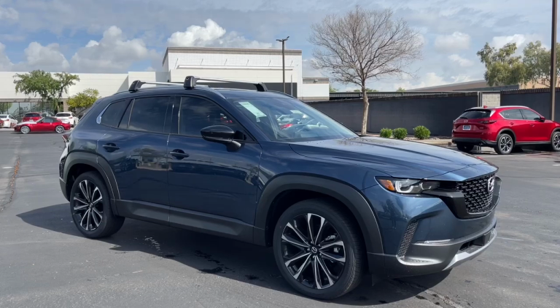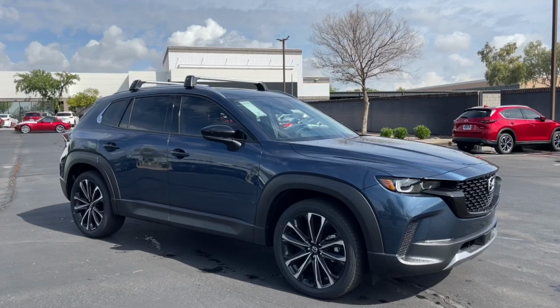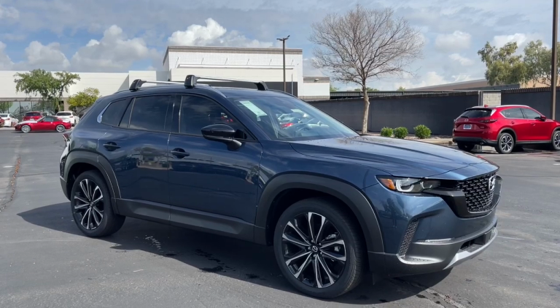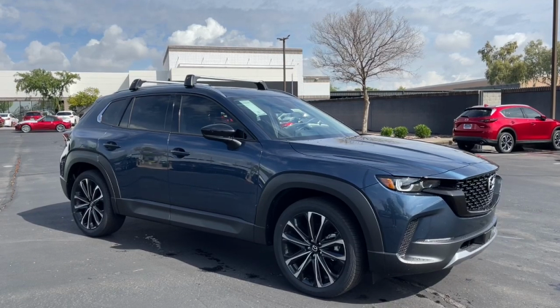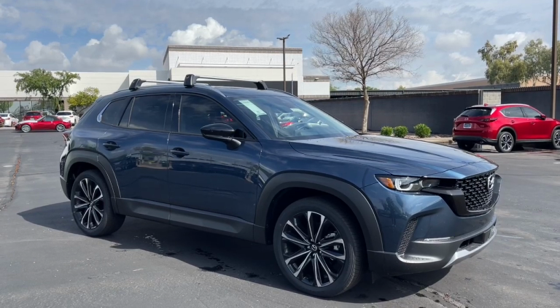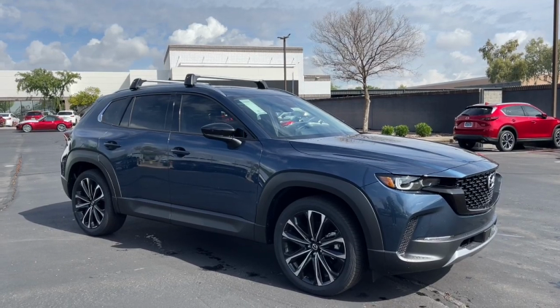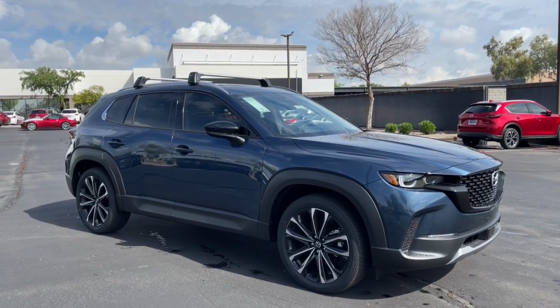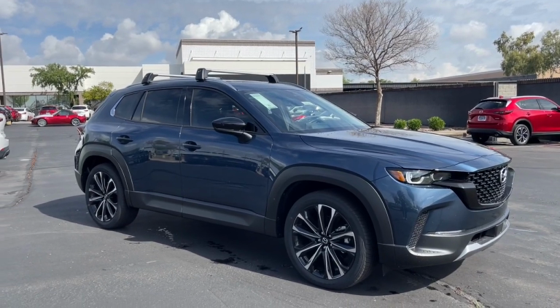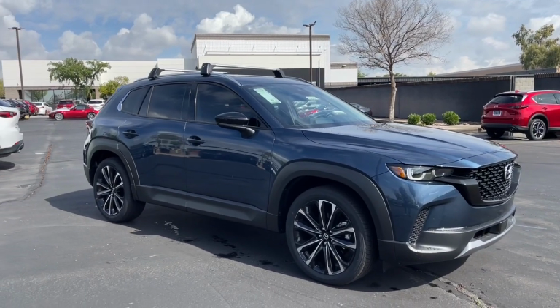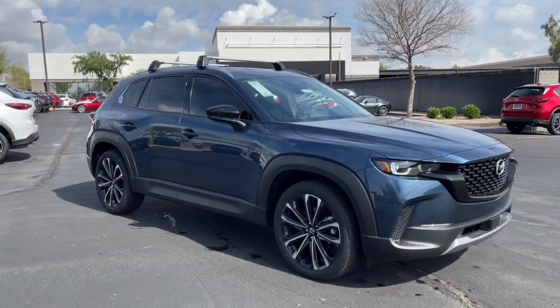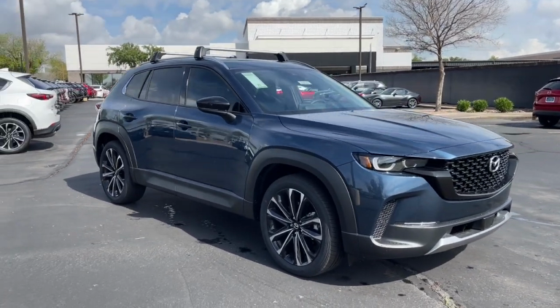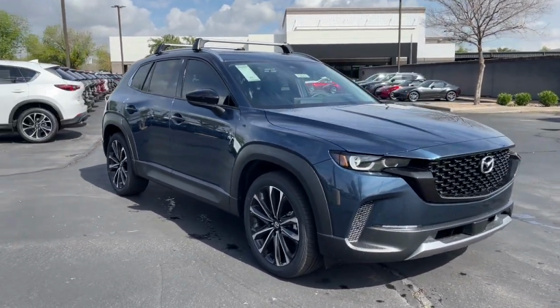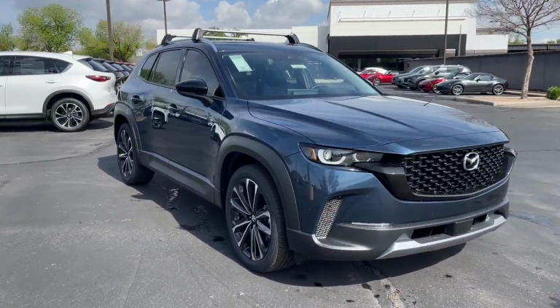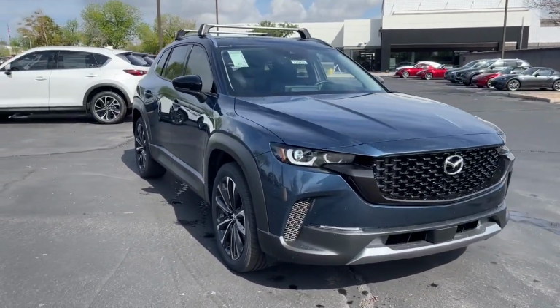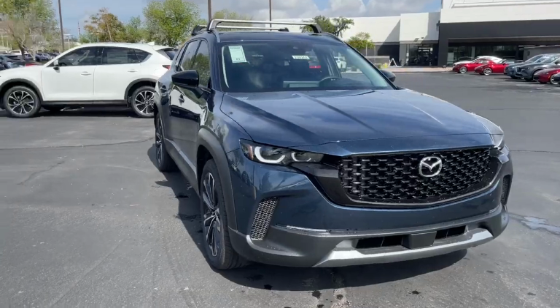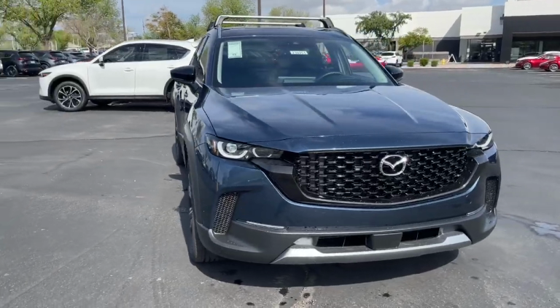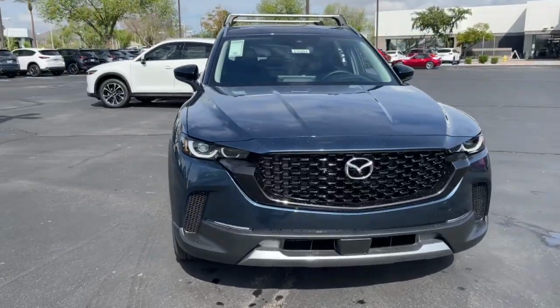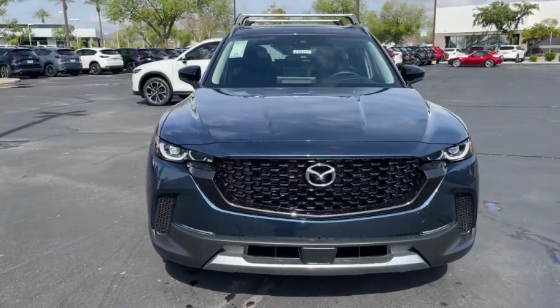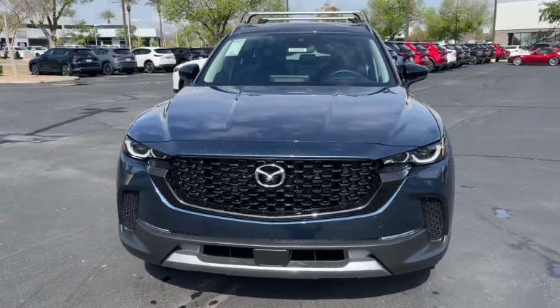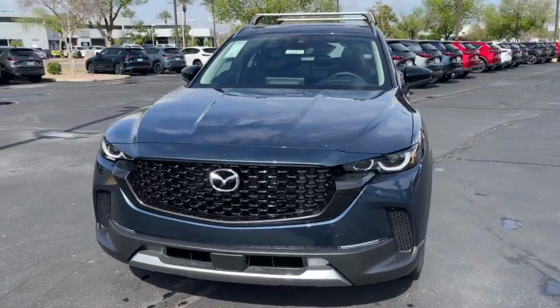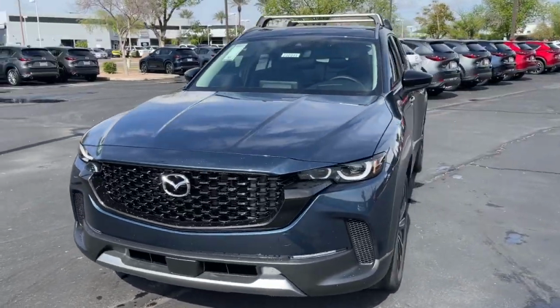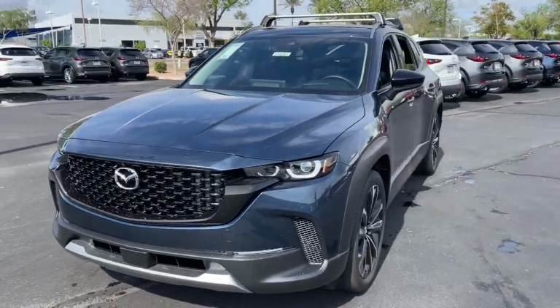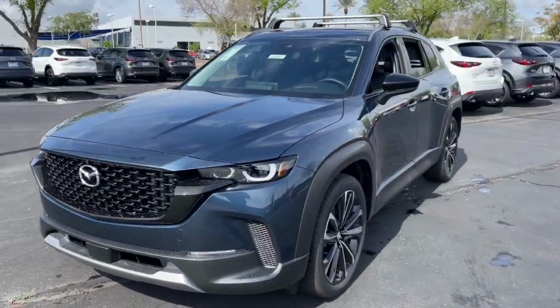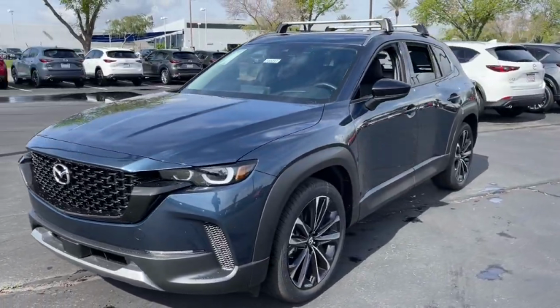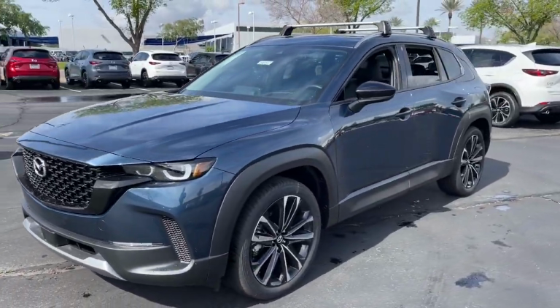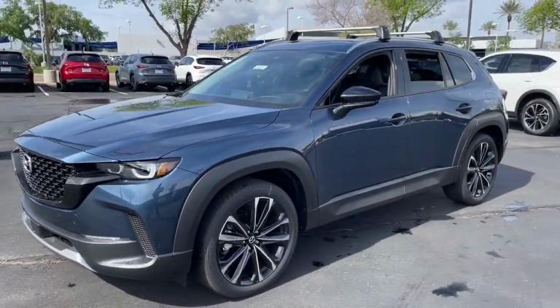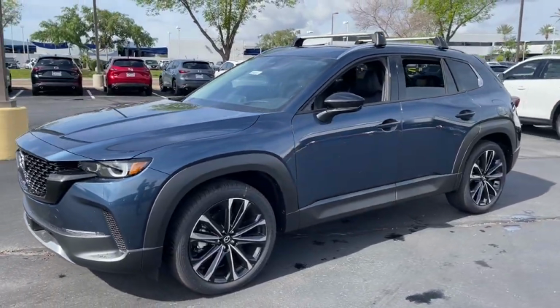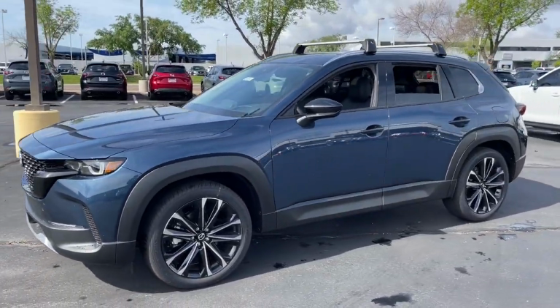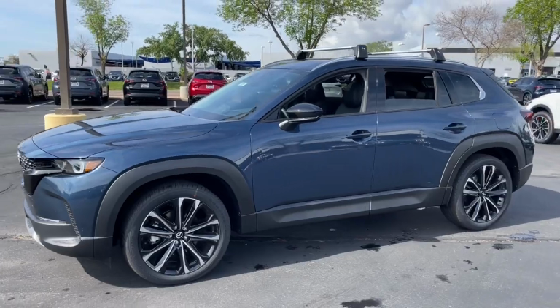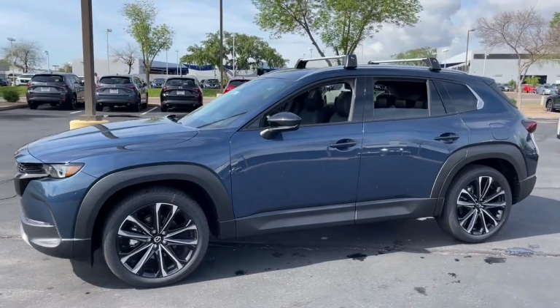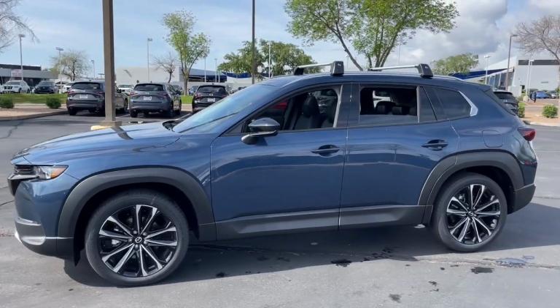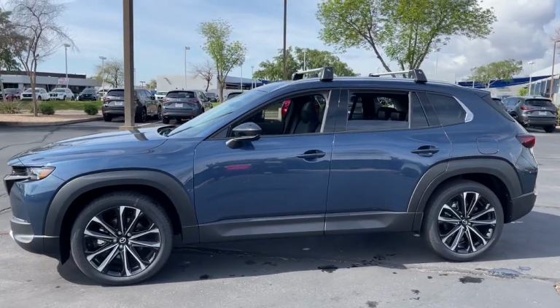This could be the car for you. The 2023 Mazda CX-50. Enjoy the adventure in premium comfort when you're in this upscale, well-equipped CX-50.